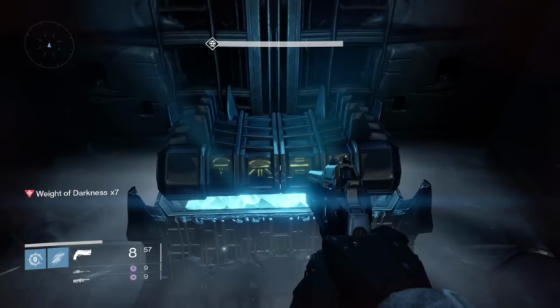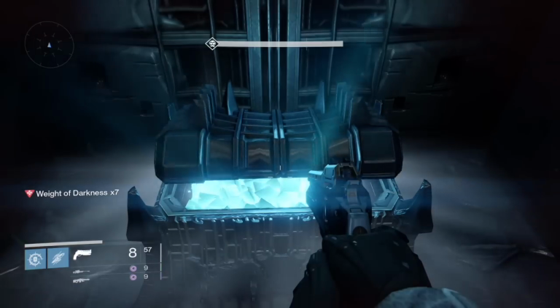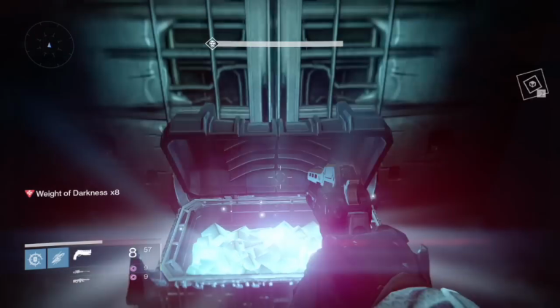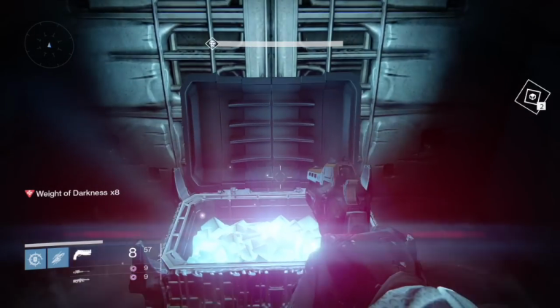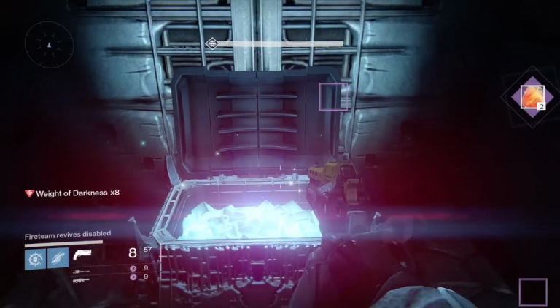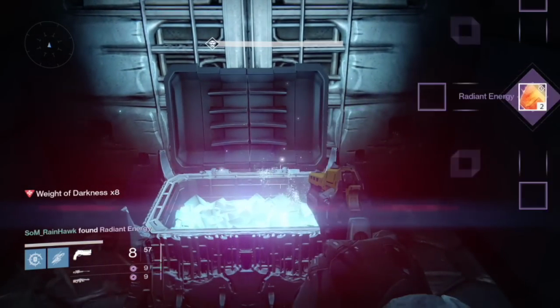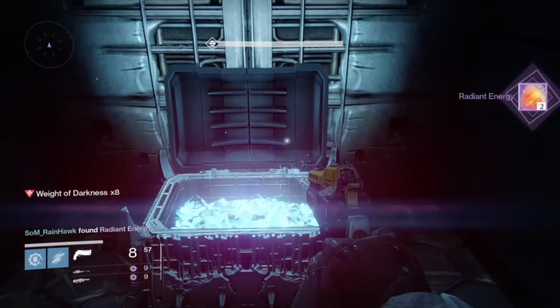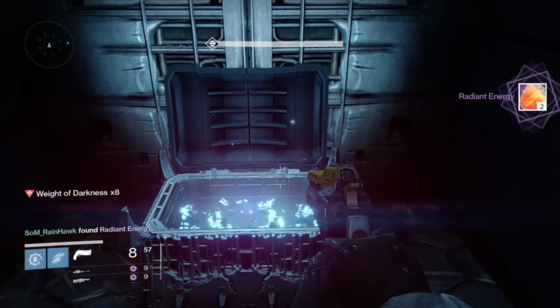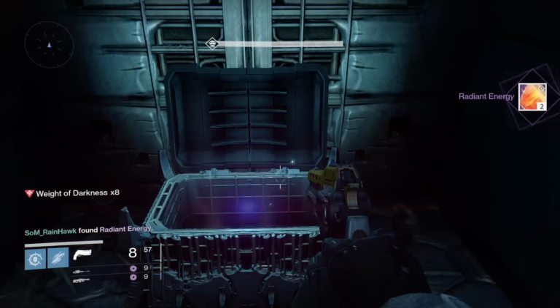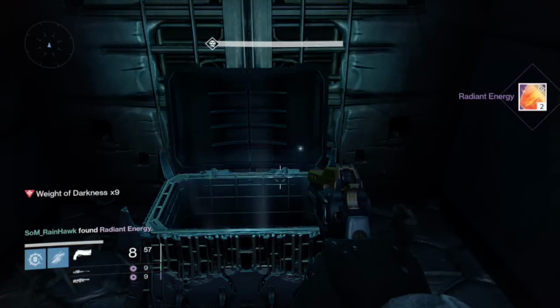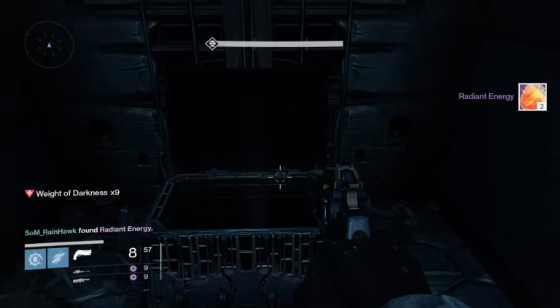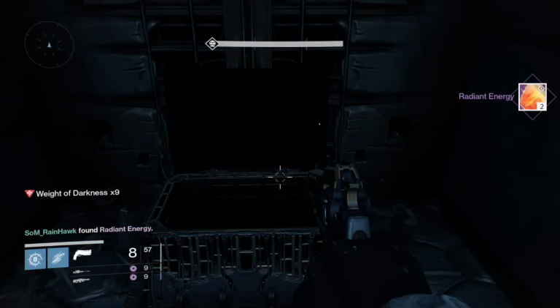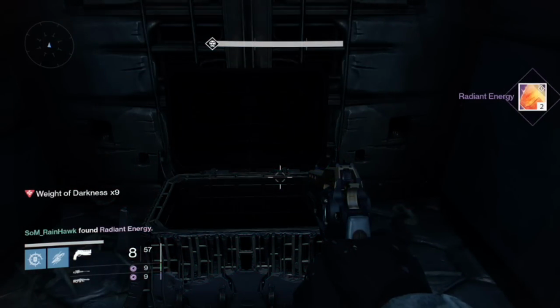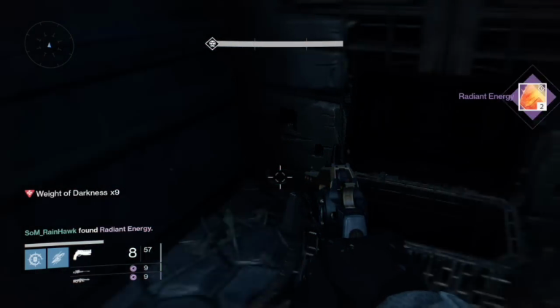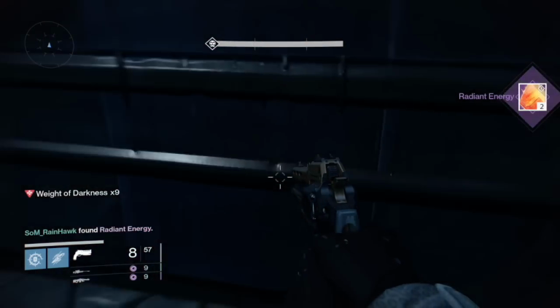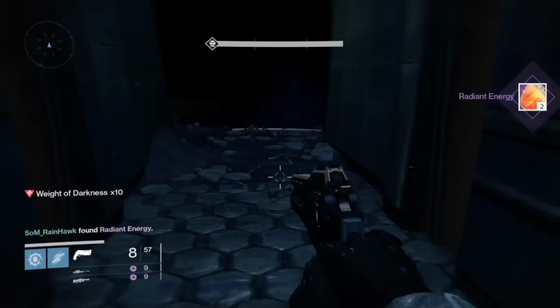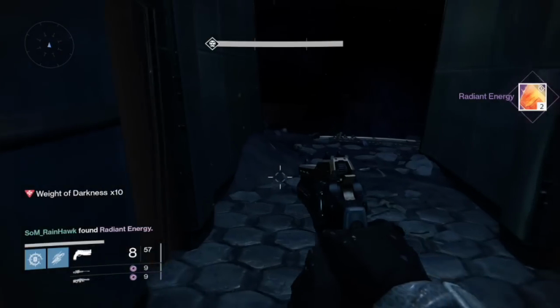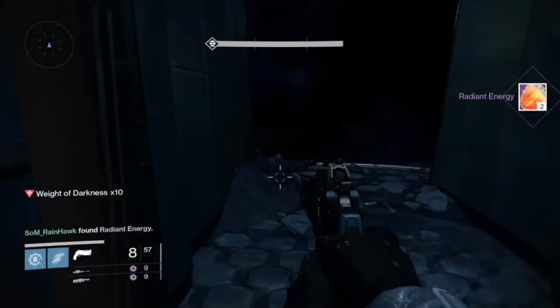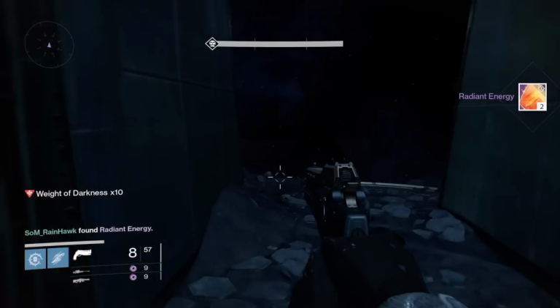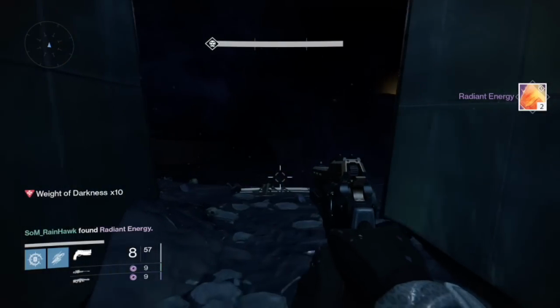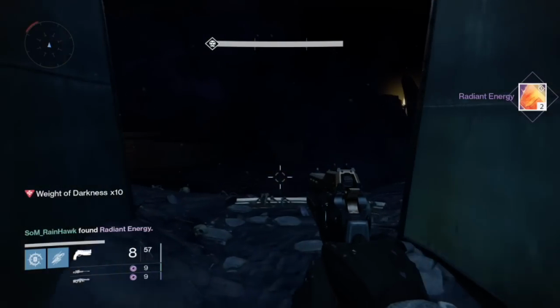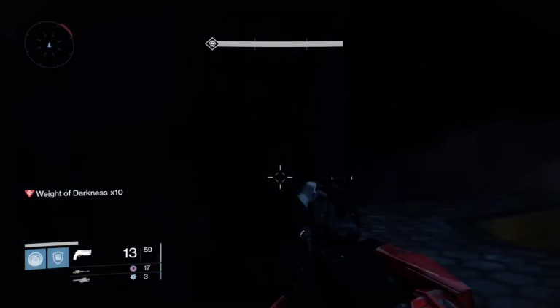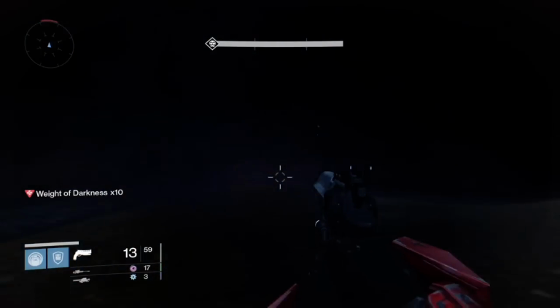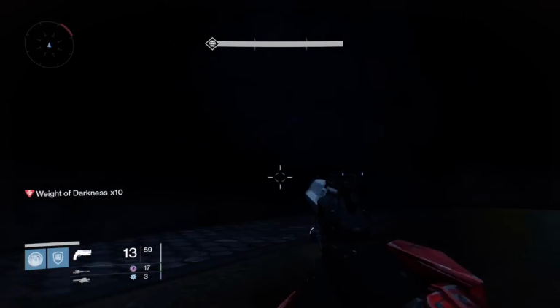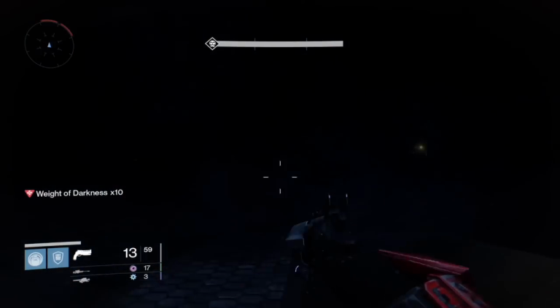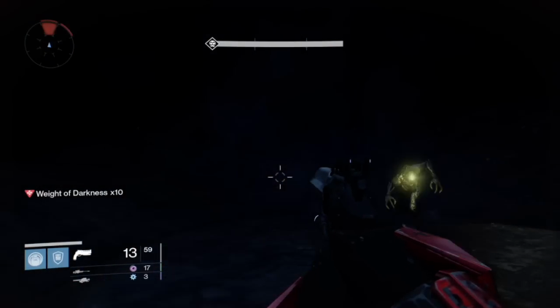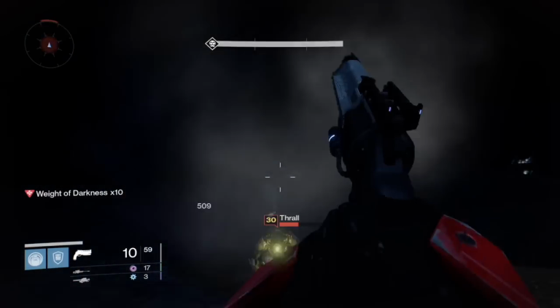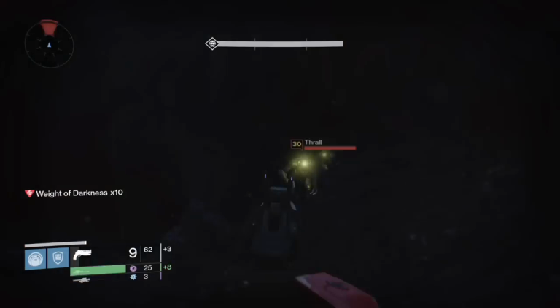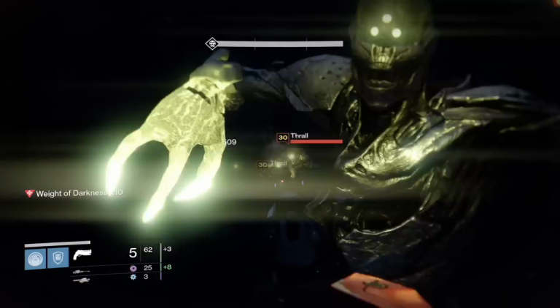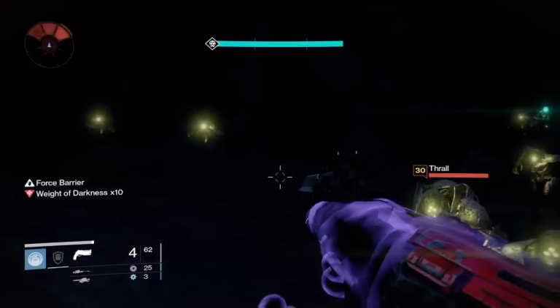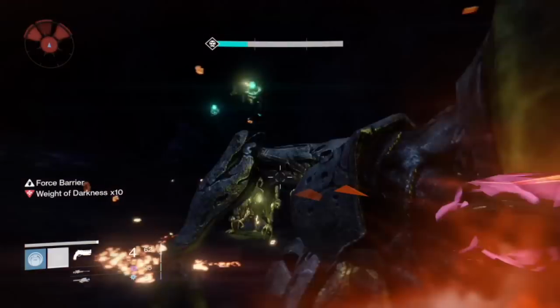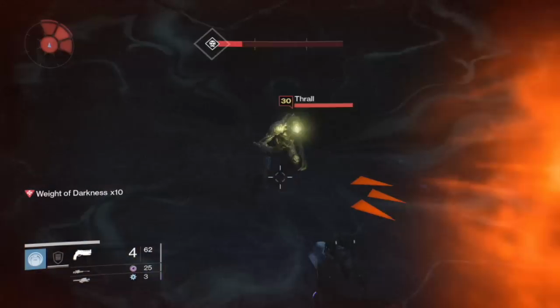As you saw there, I bagged myself two radiant energies. I had a bit more luck with my Titan as I got two radiant shards and the Mark of the Pit, the Titan vanity piece. I'm going to let the rest of the video run, which shows me wiping with my Titan and getting the chest again.